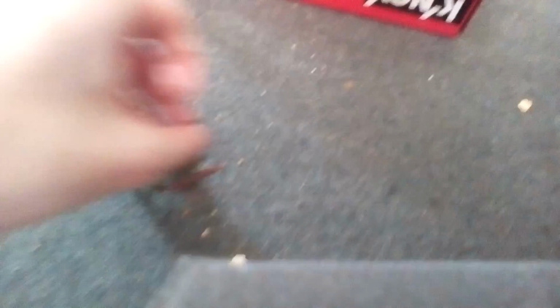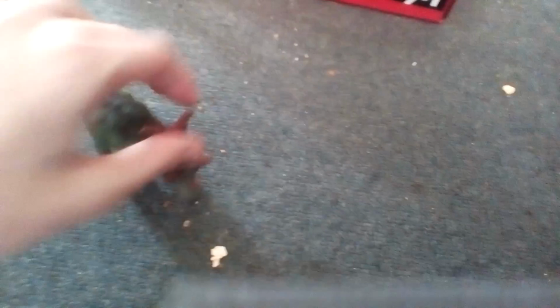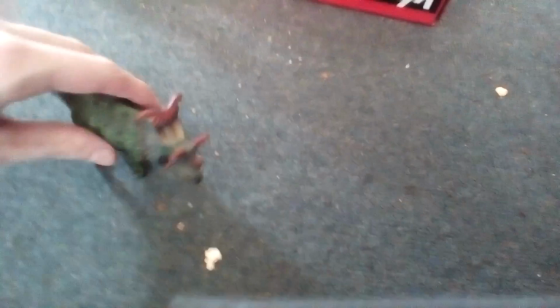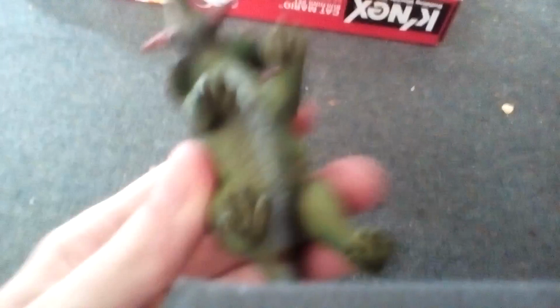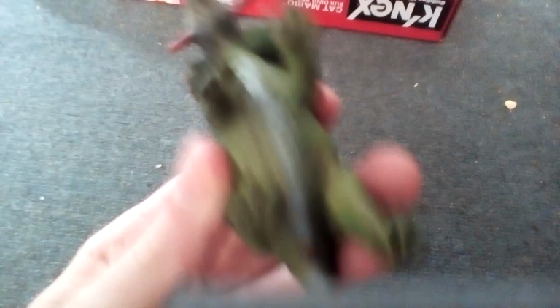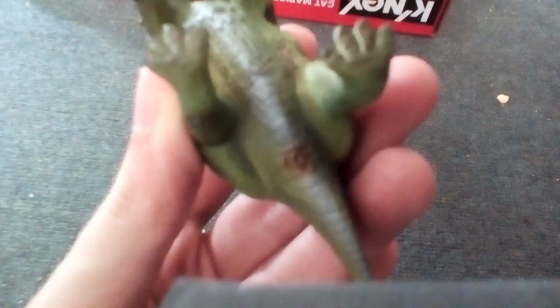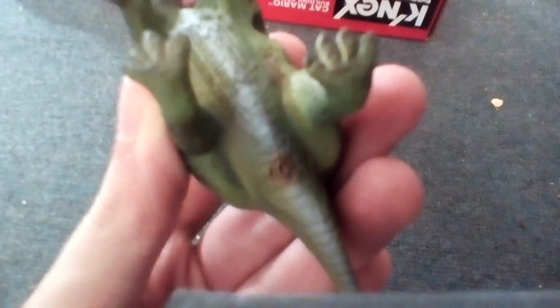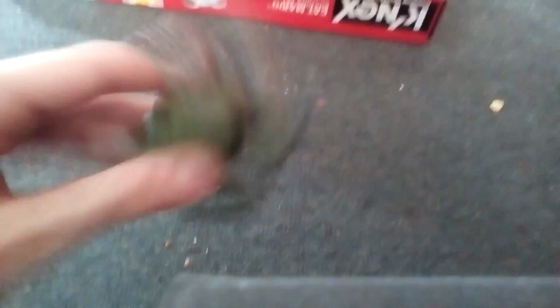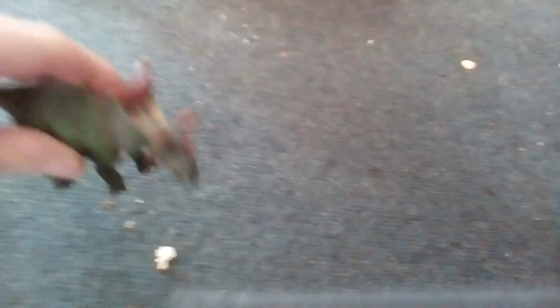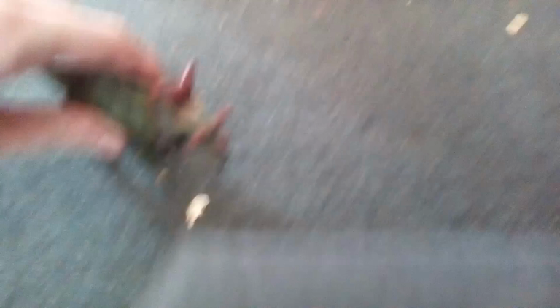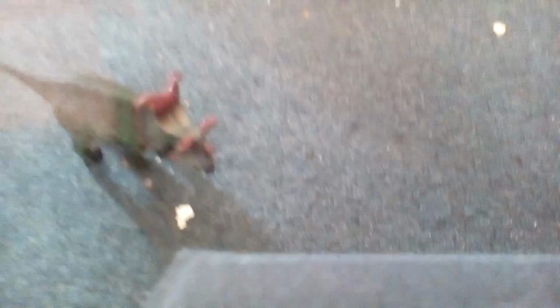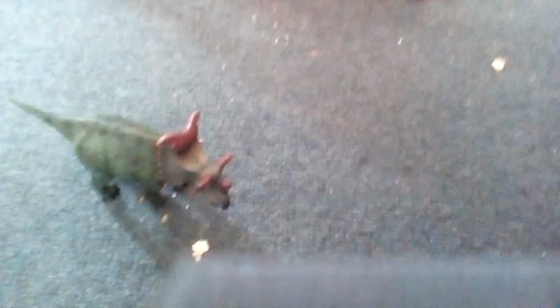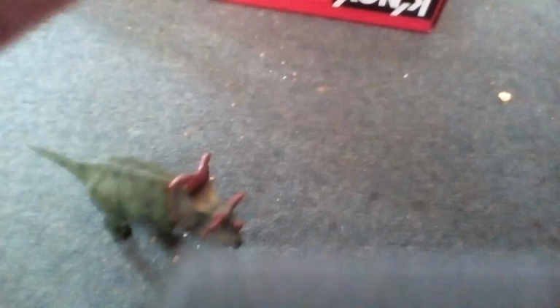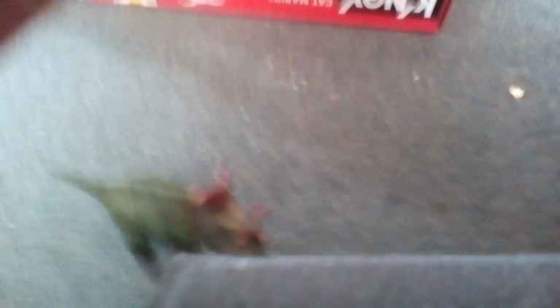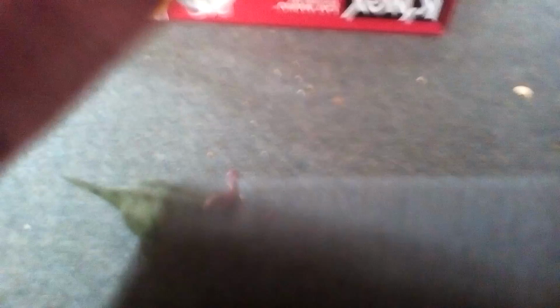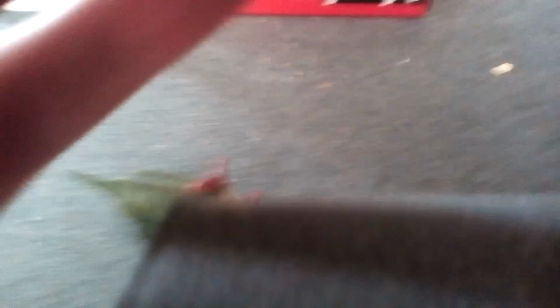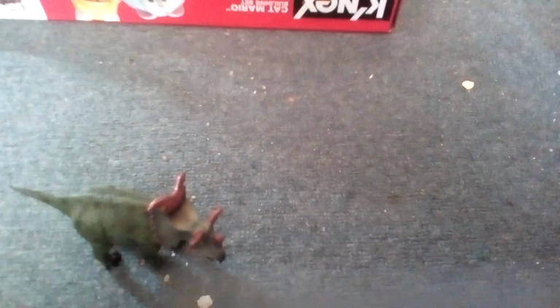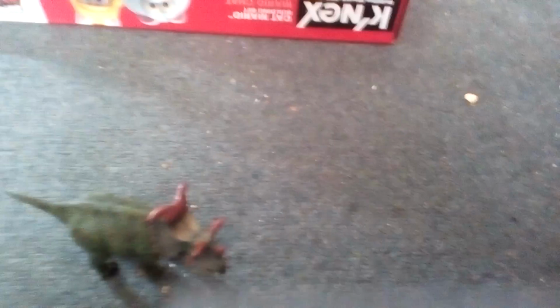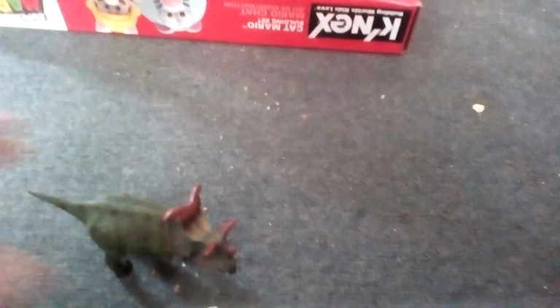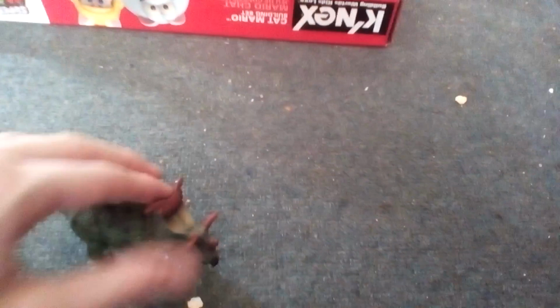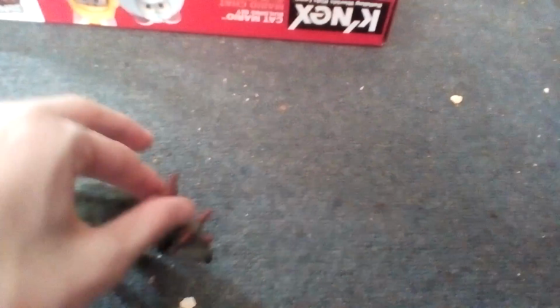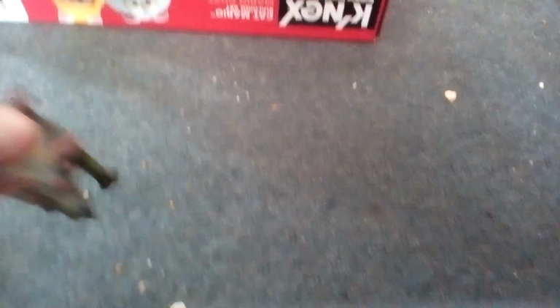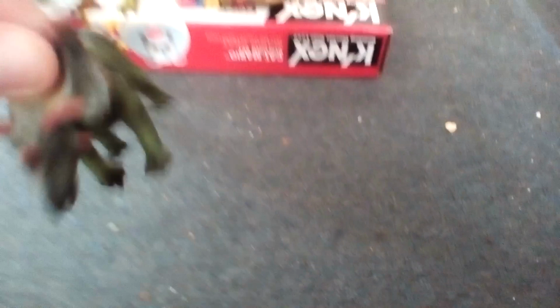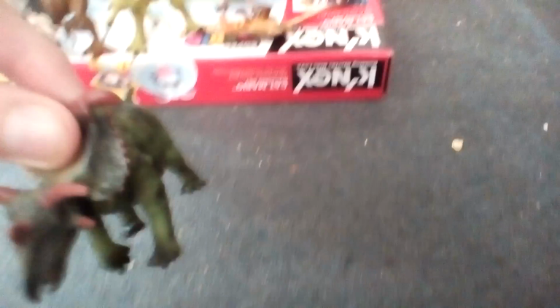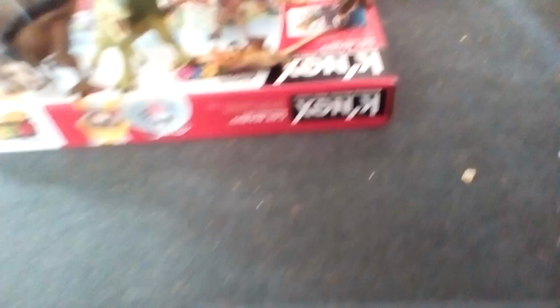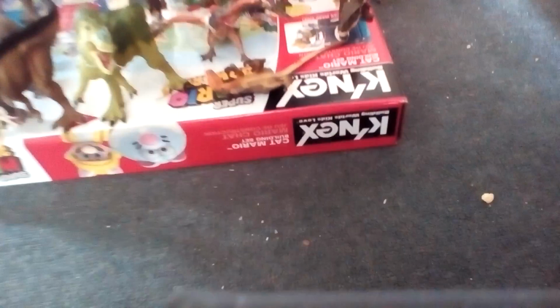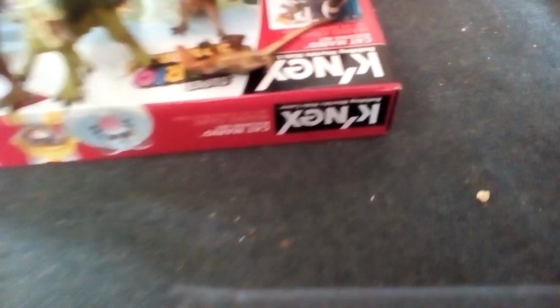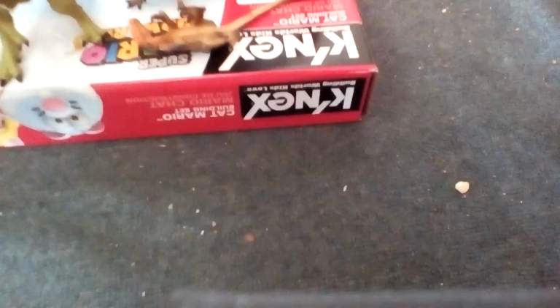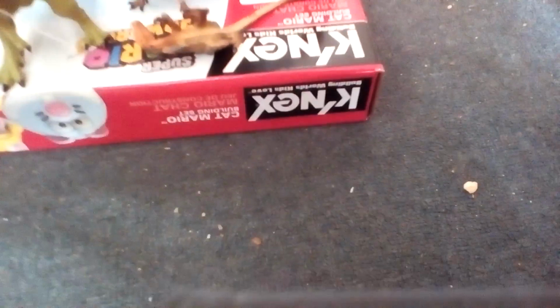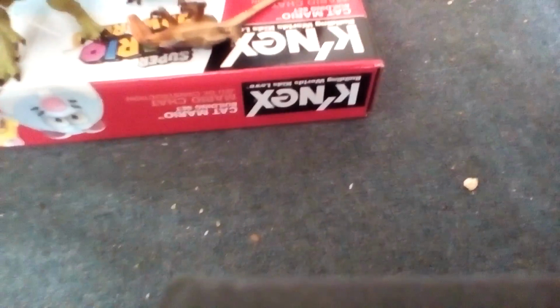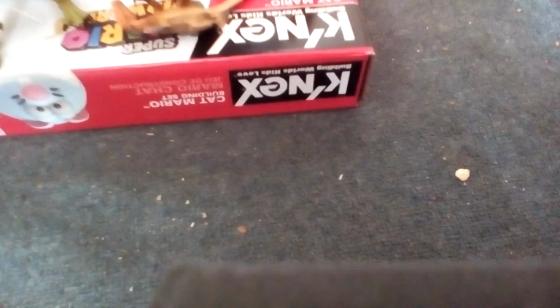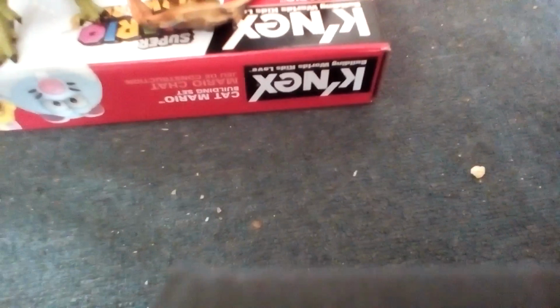This Cosmoceratops, which has a... butthole. I don't really want toys with that. Buttholes are pretty much the thing that put me off, because I don't want private parts on my dinosaur toys. But, you know, that makes it more accurate, I guess.